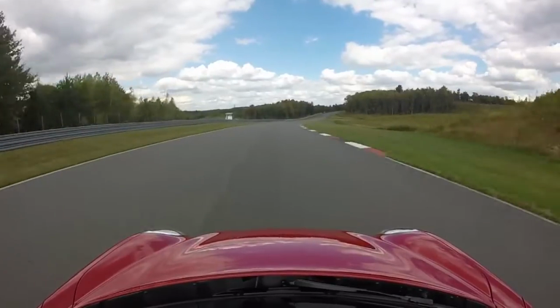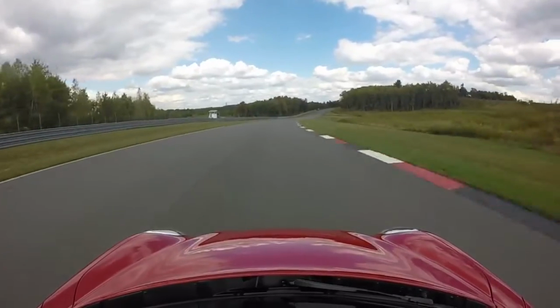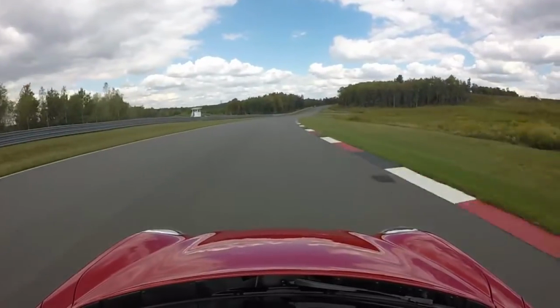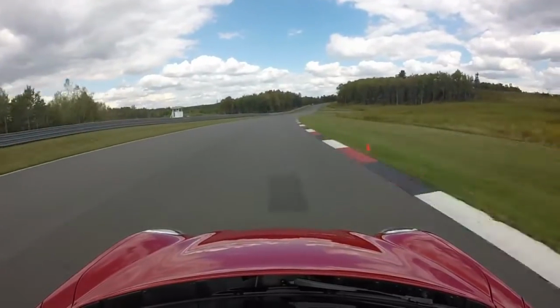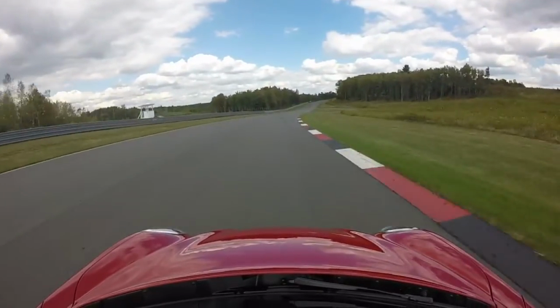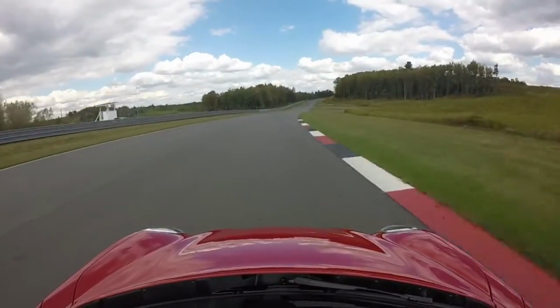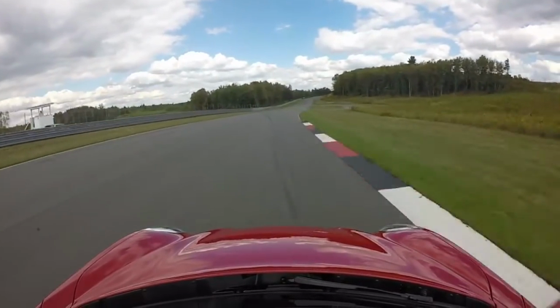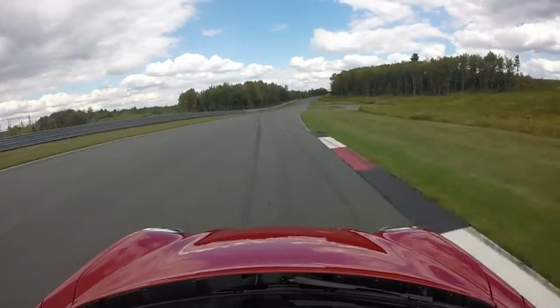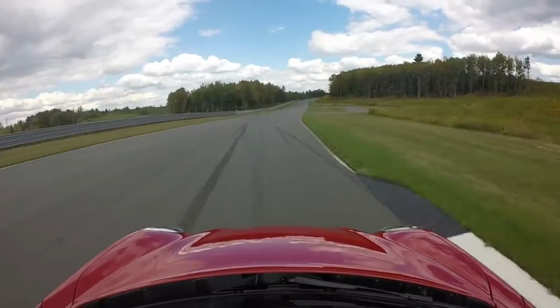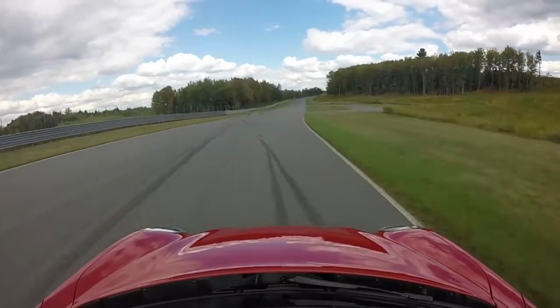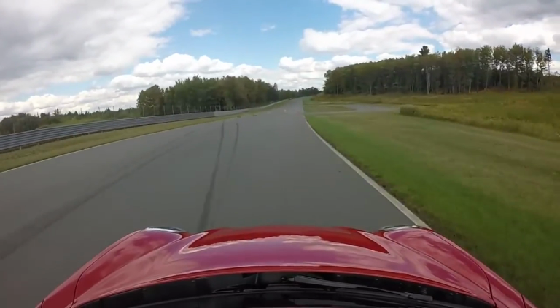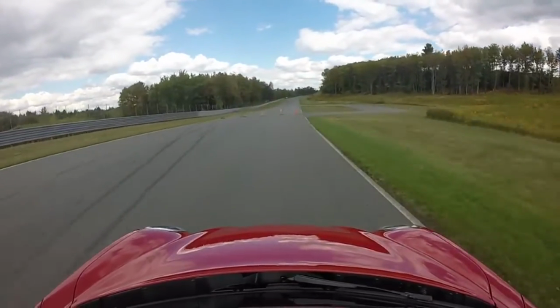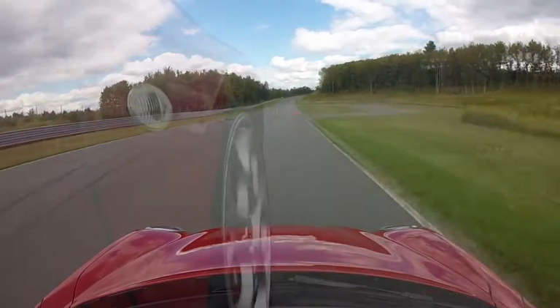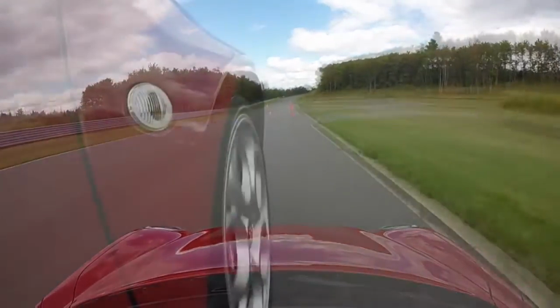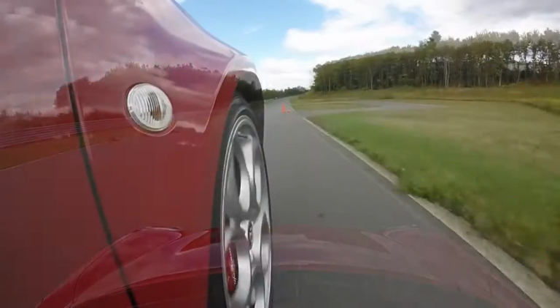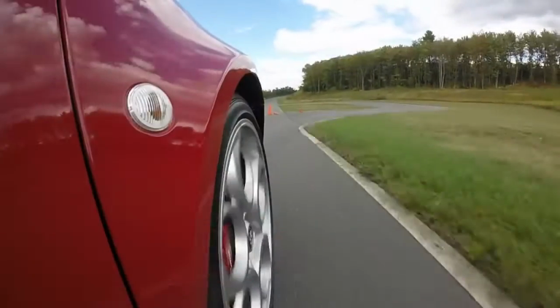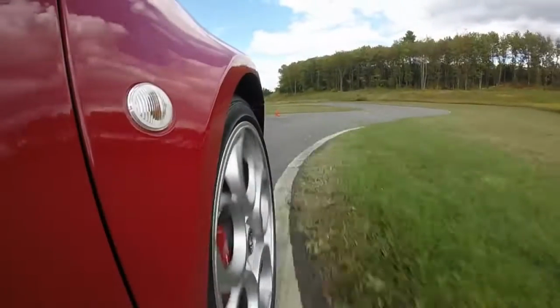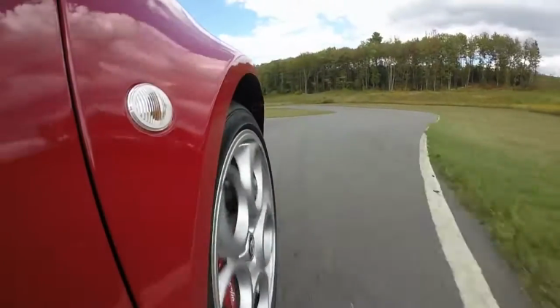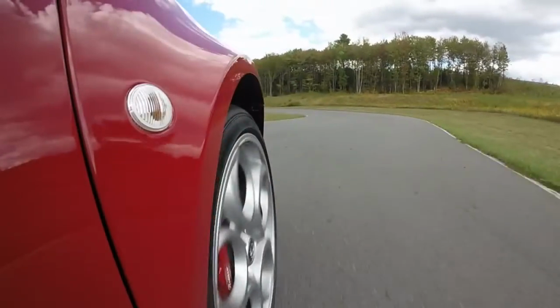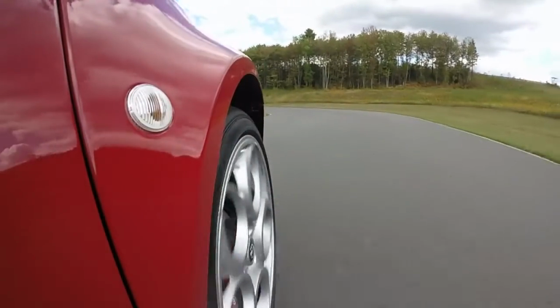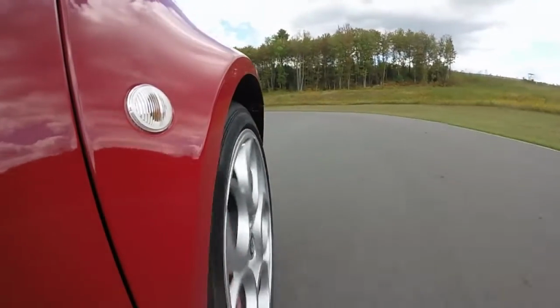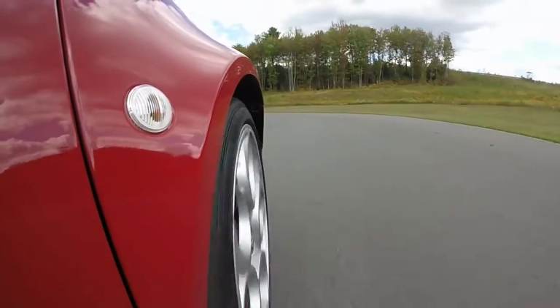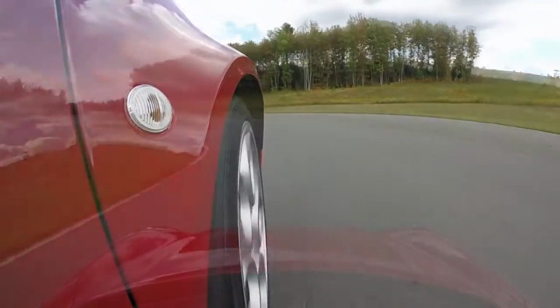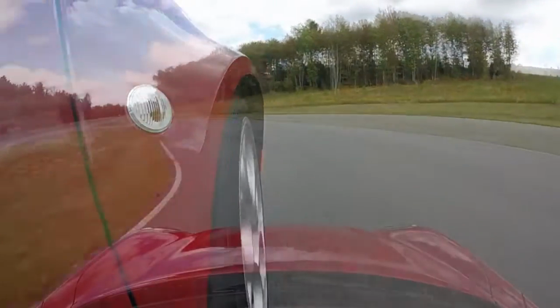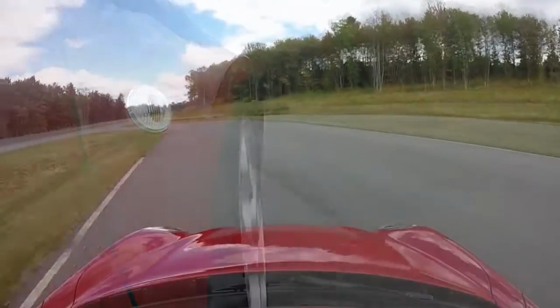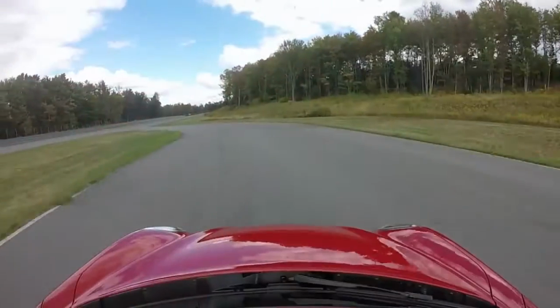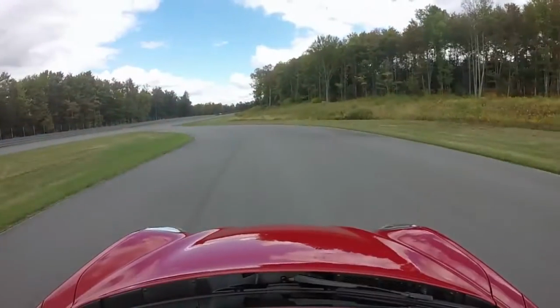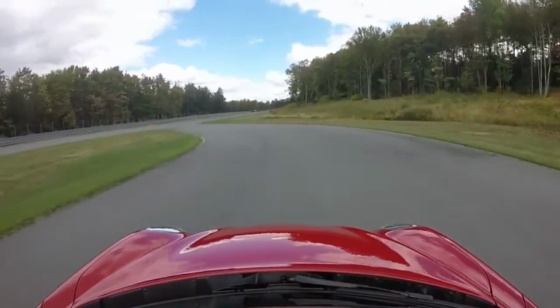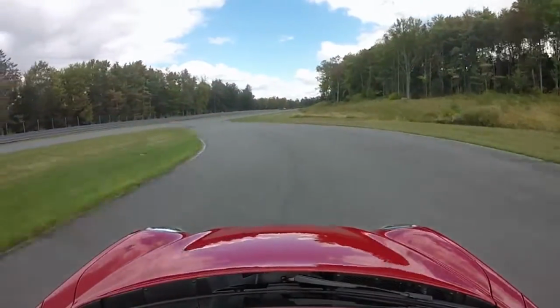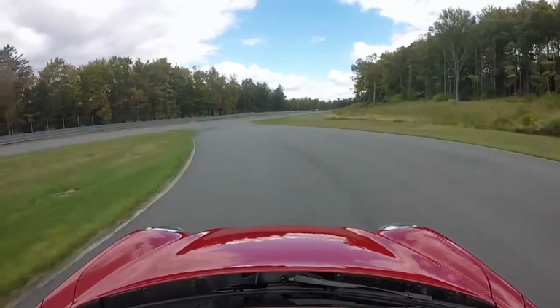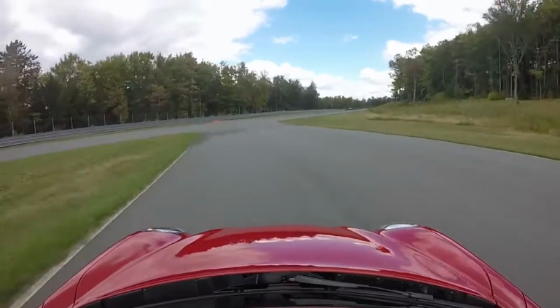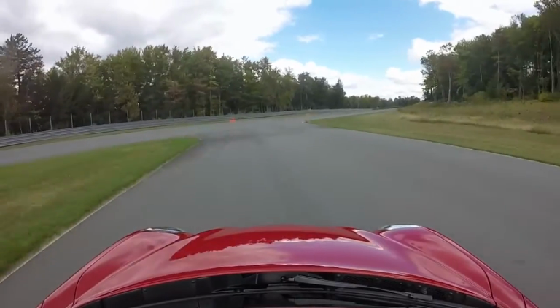The exhaust is so, so good. I have no idea how they got this thing to be street legal. It just sounds so fantastic — it sounds like a real race car. It's fantastic.